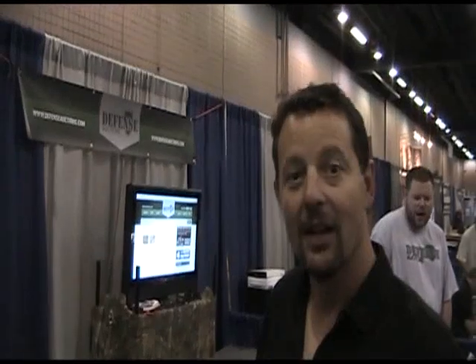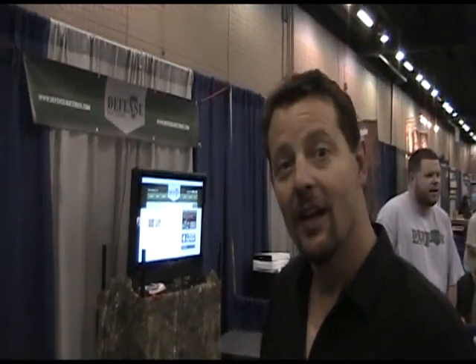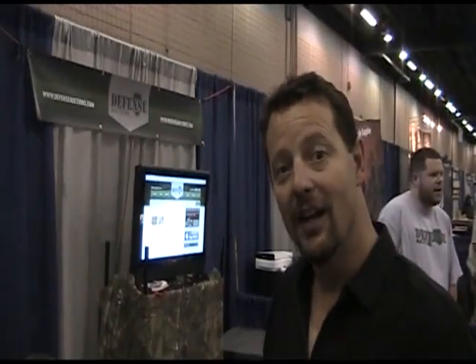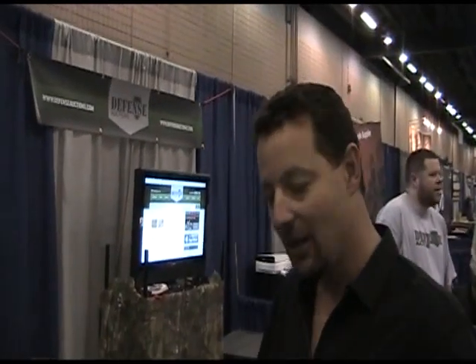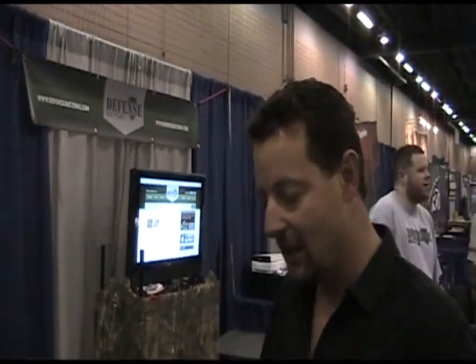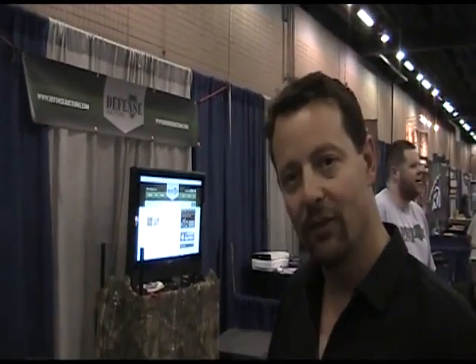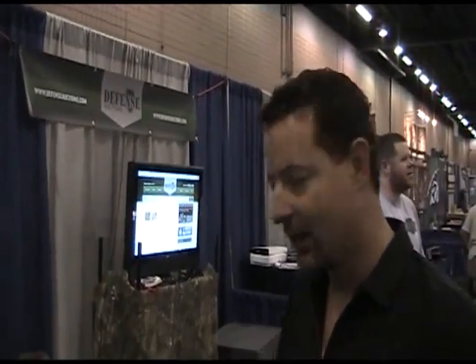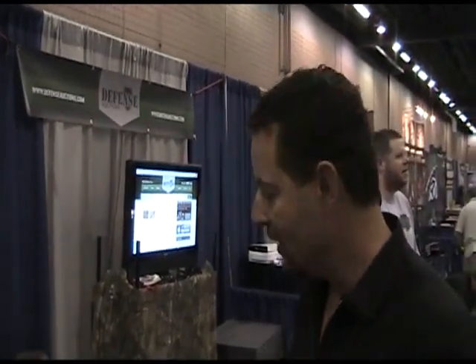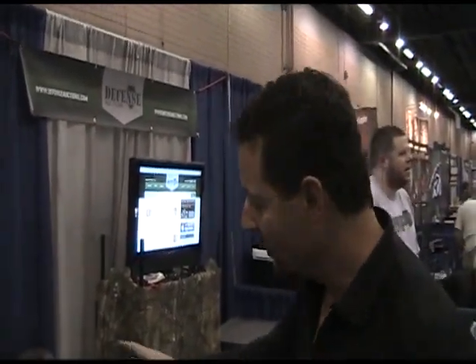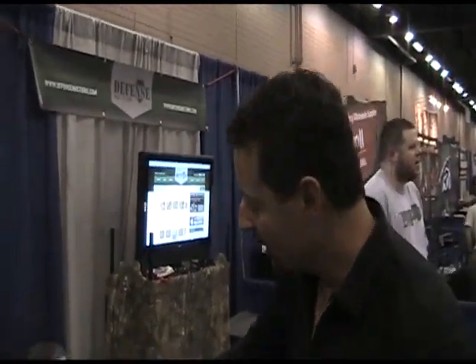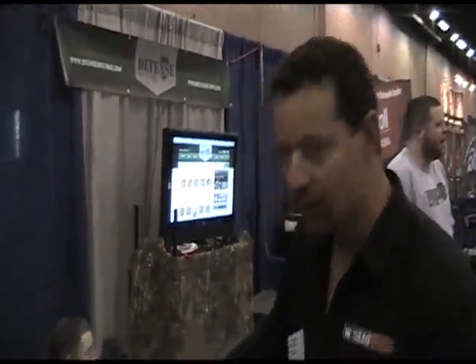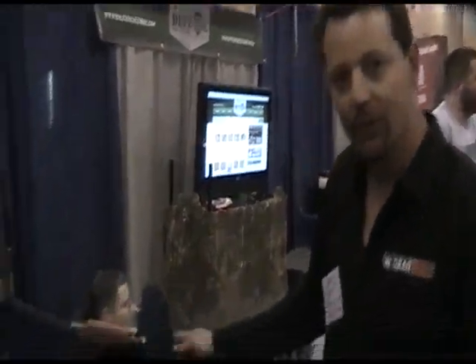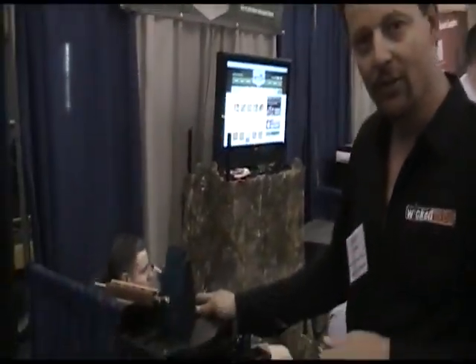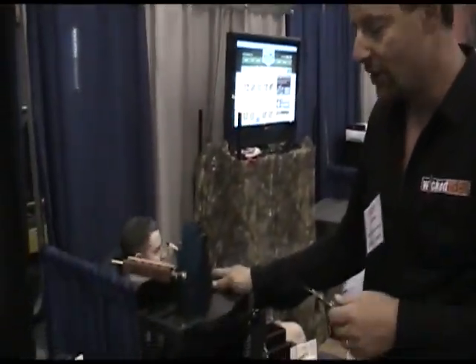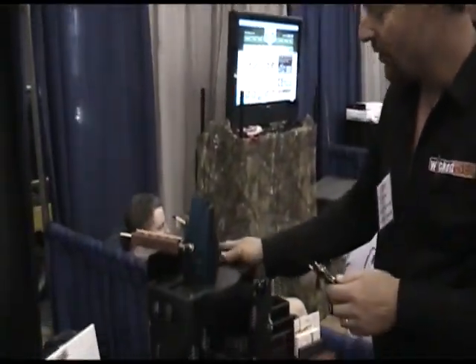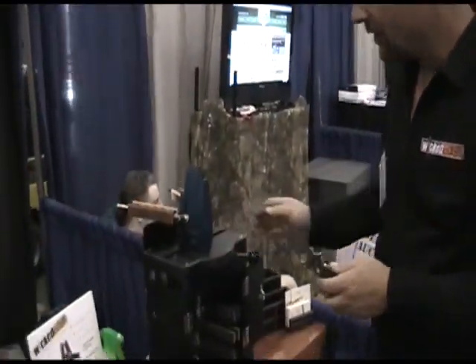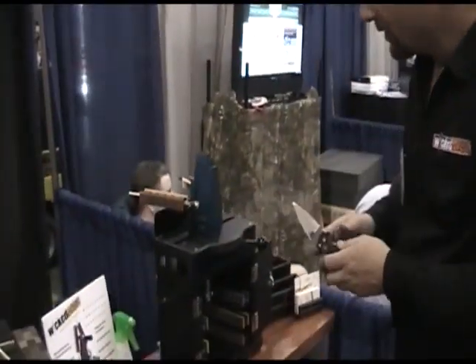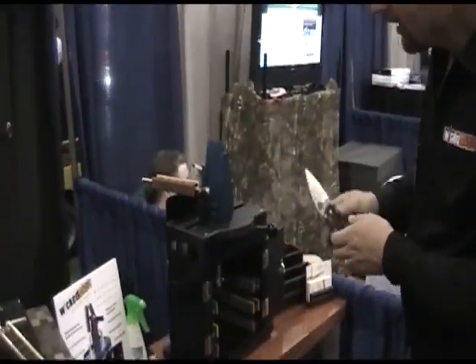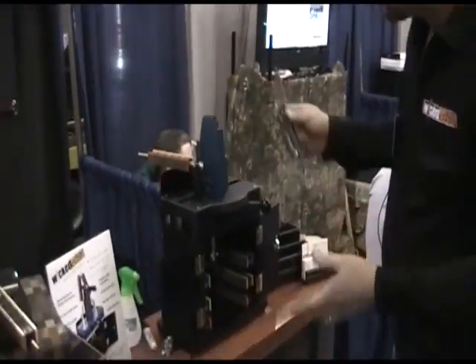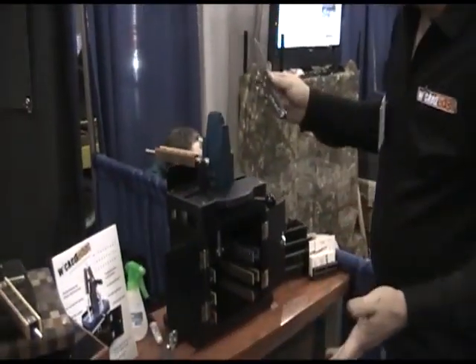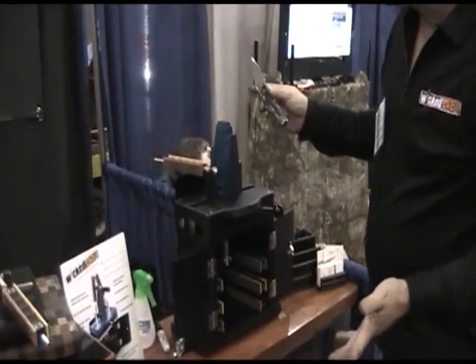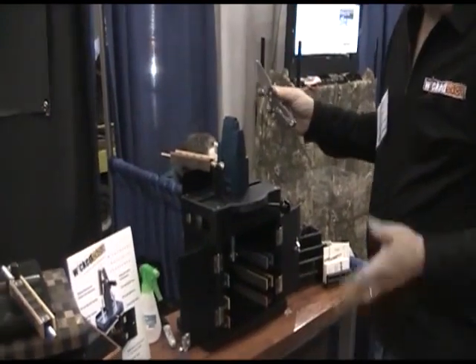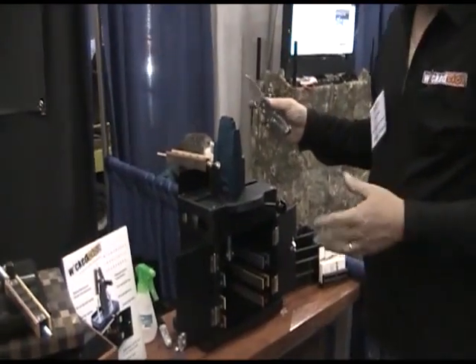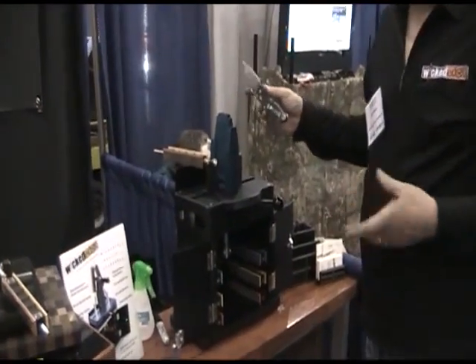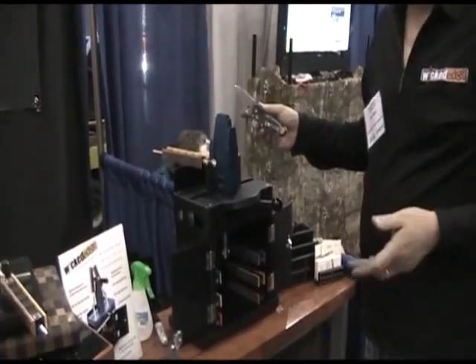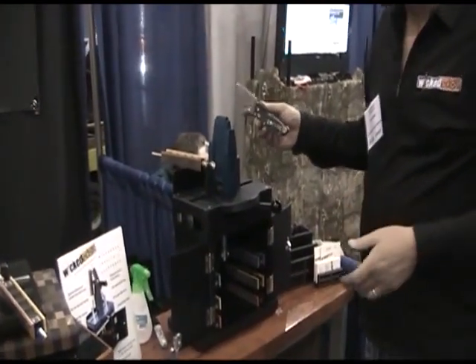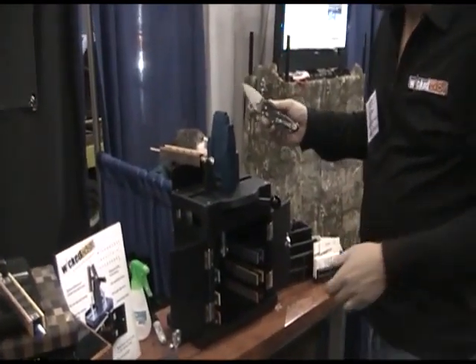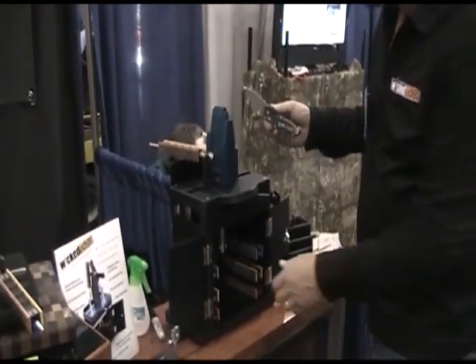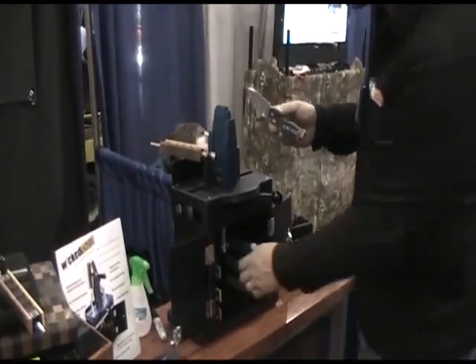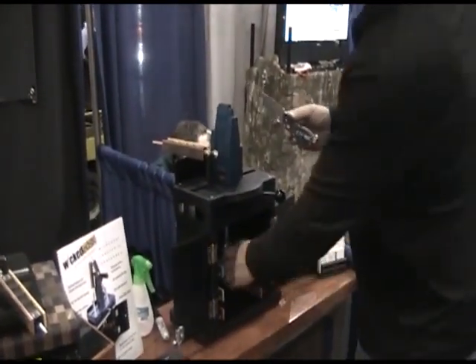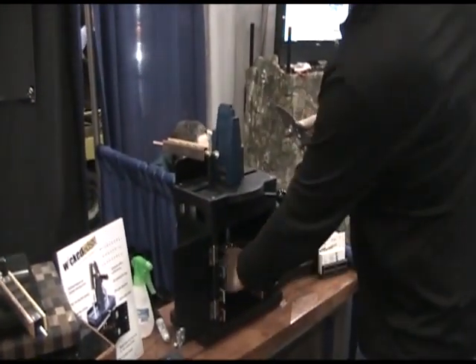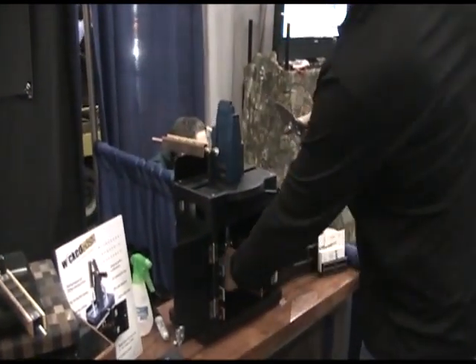Hey, I'm Clay Allison from Wicked Energy. We've got our new industrial sharpener here. This machine is designed for high volume sharpening, especially to consumers.